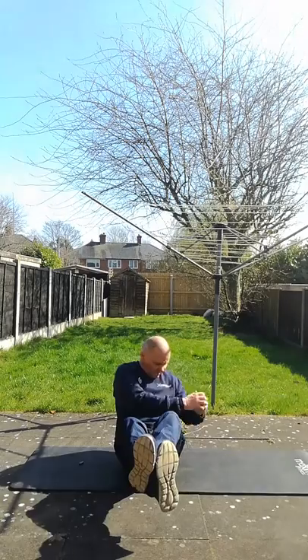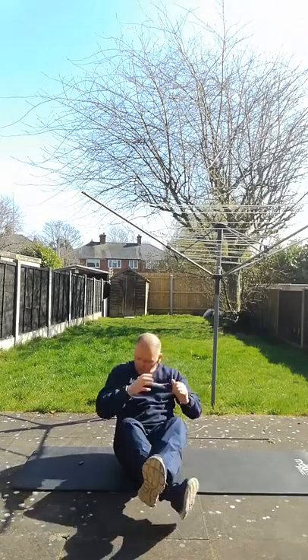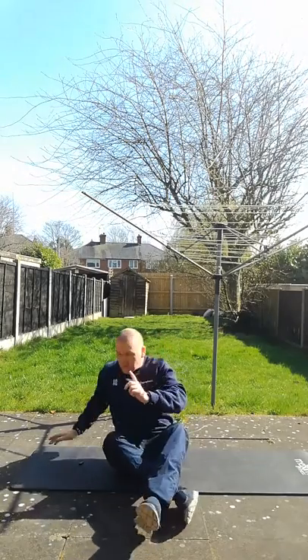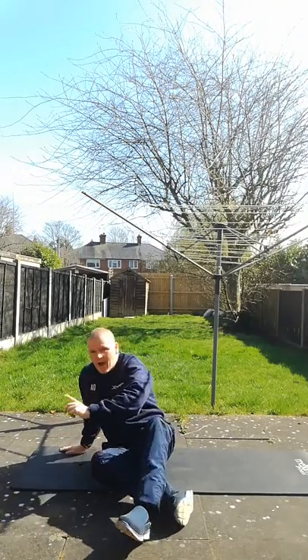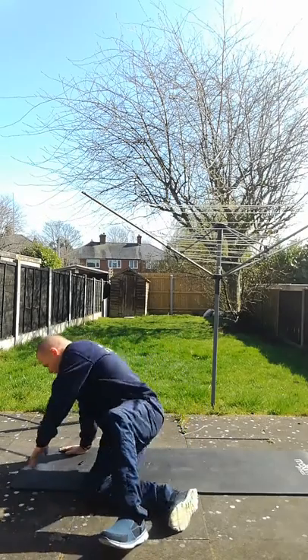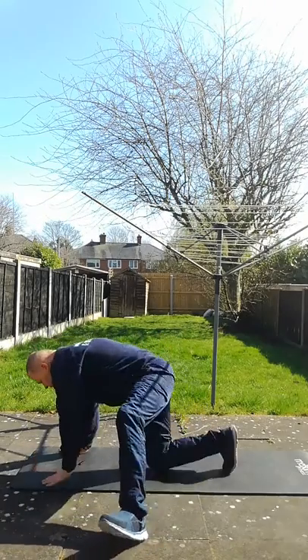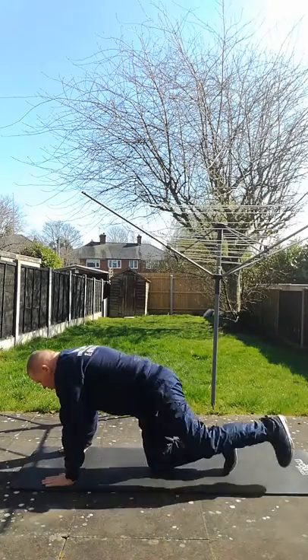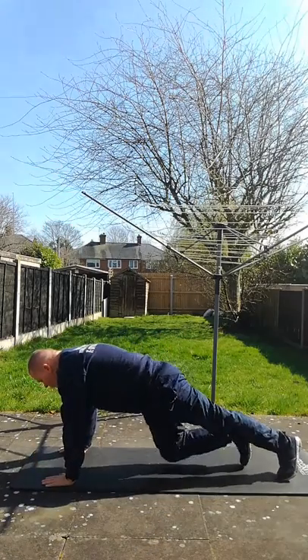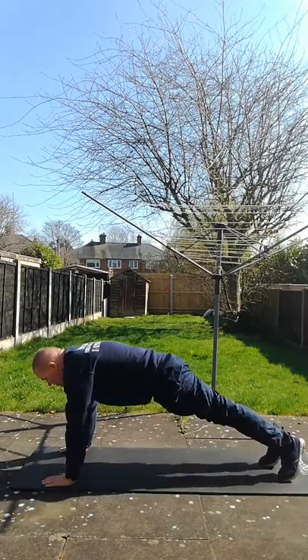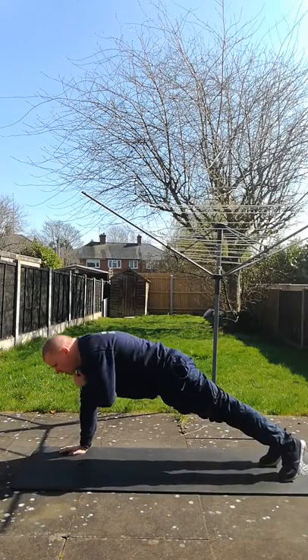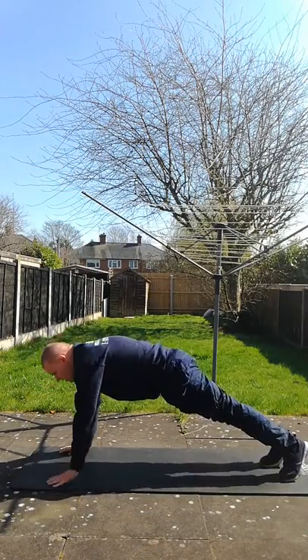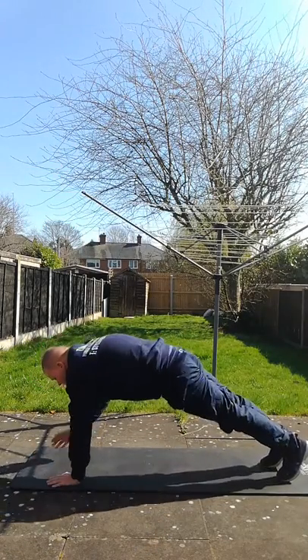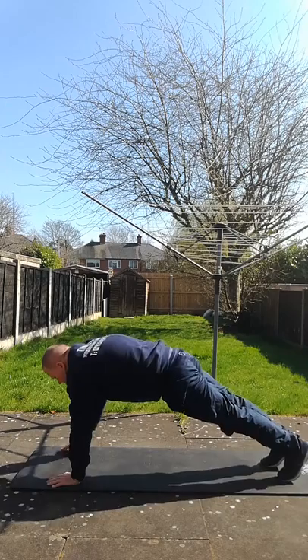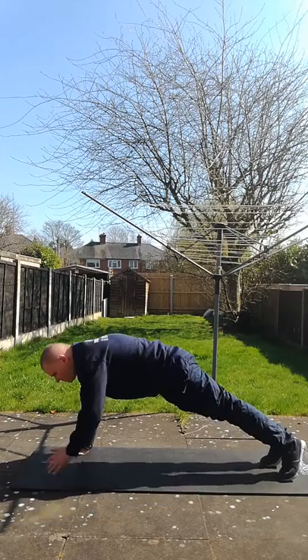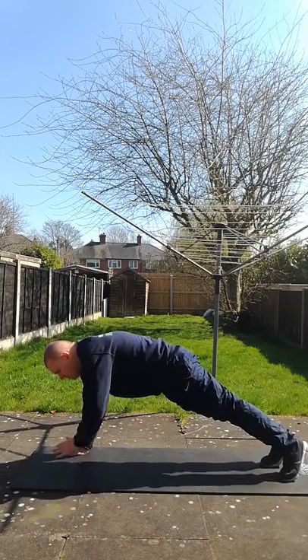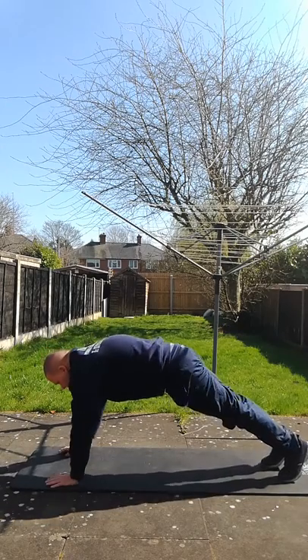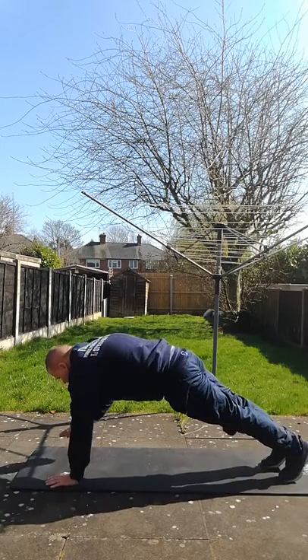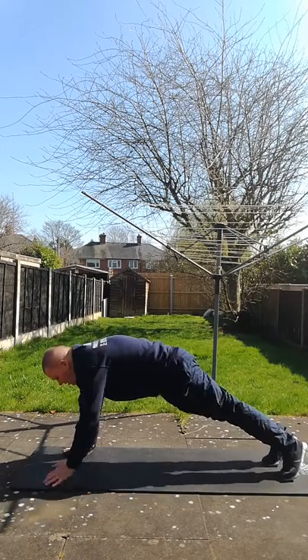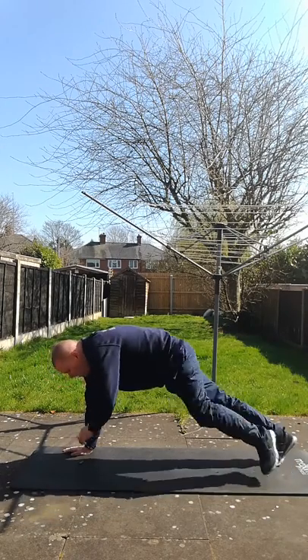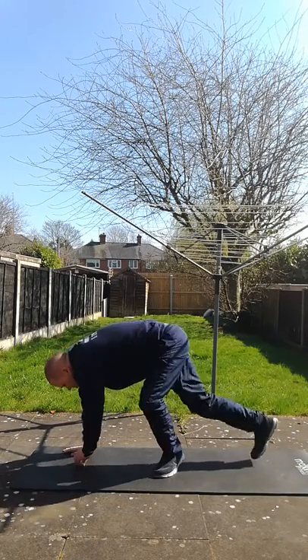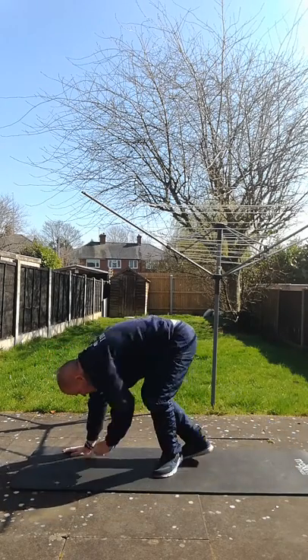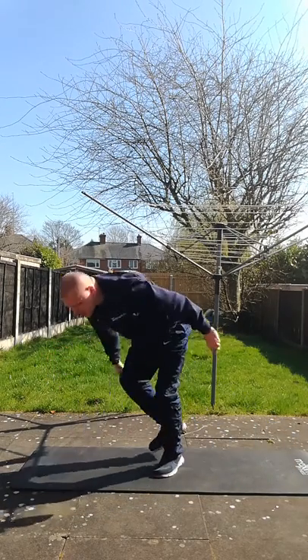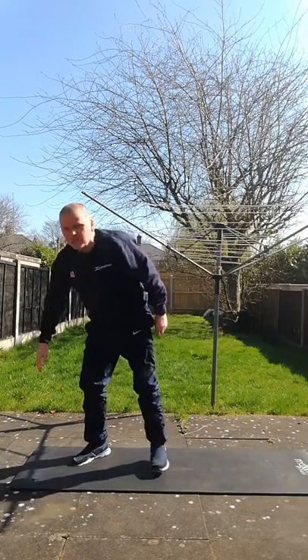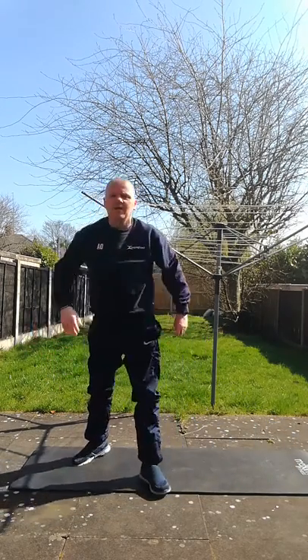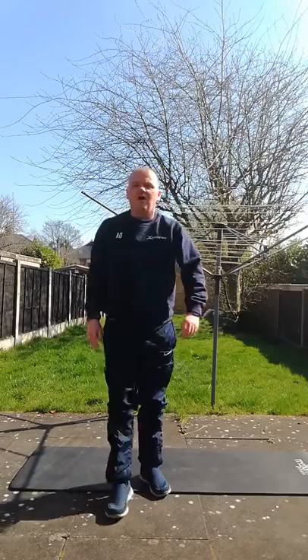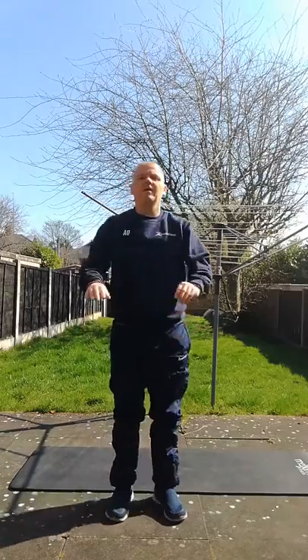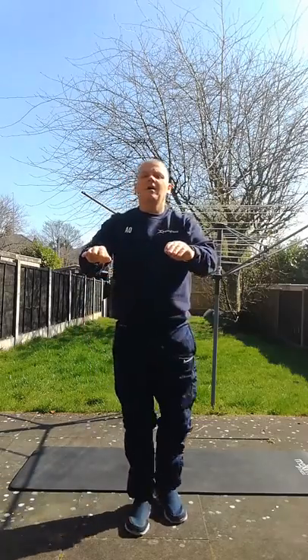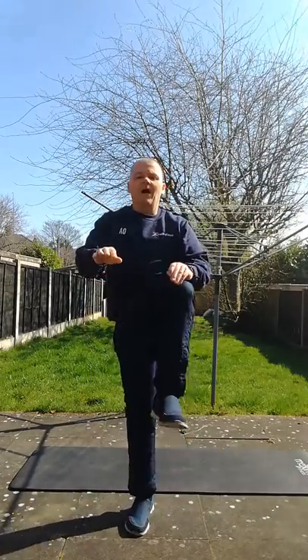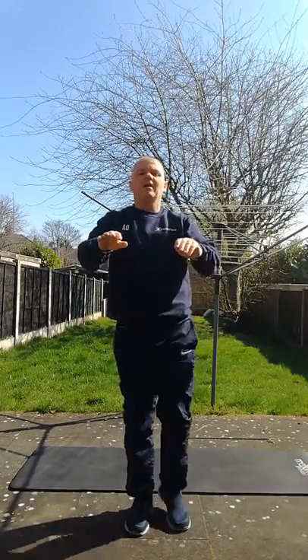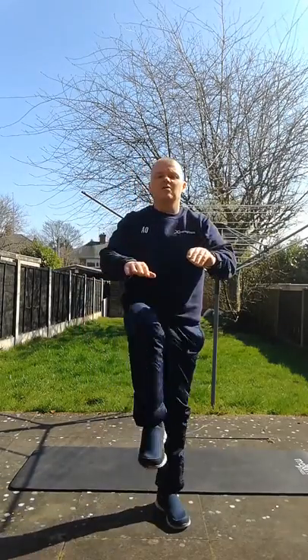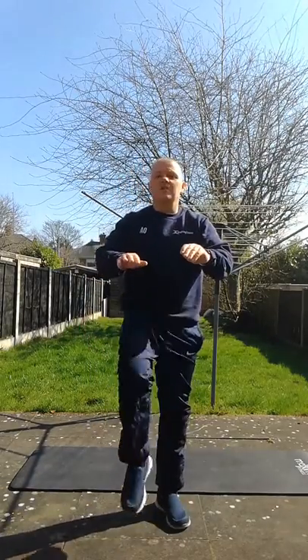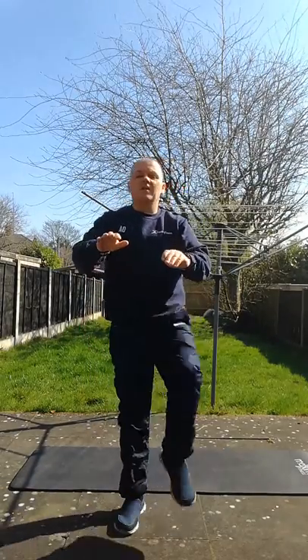Back to your shoulder taps — so 20 shoulder taps — and then finally back to 20 high knees.